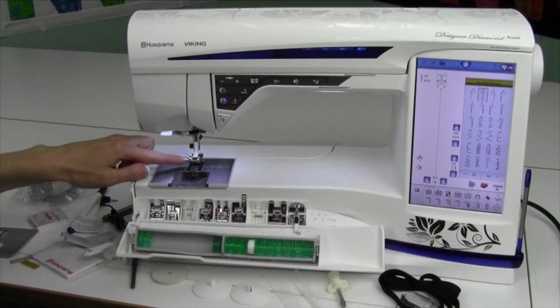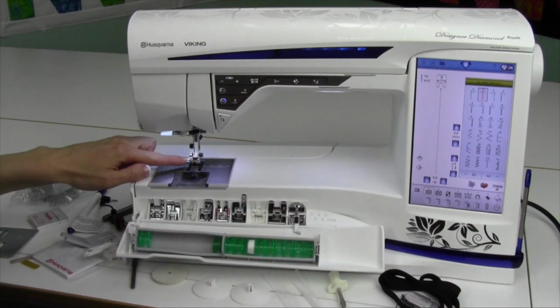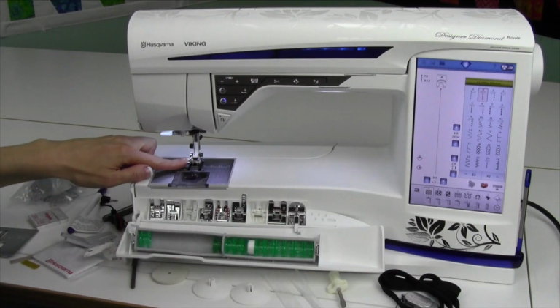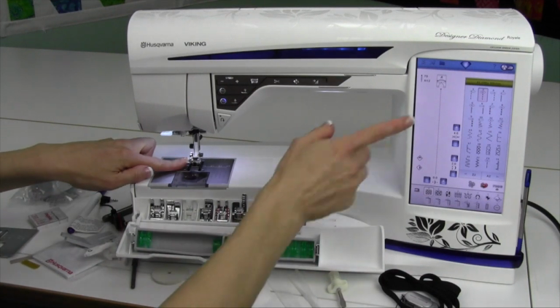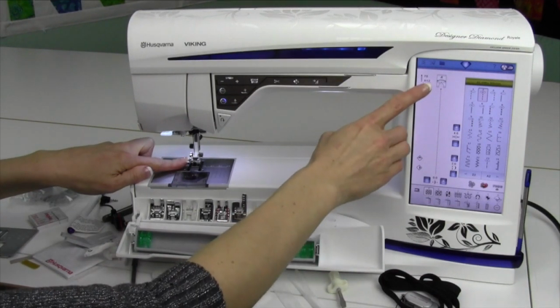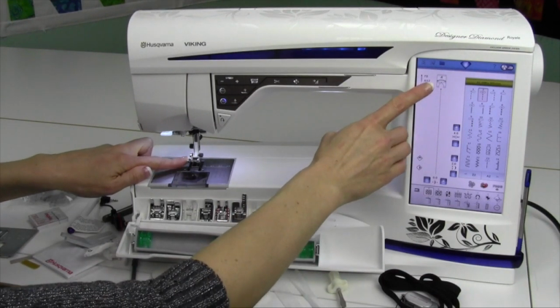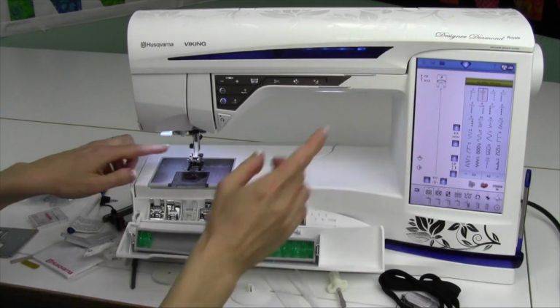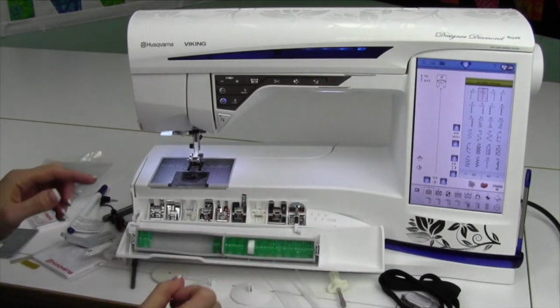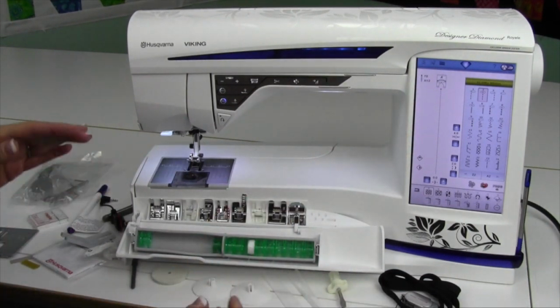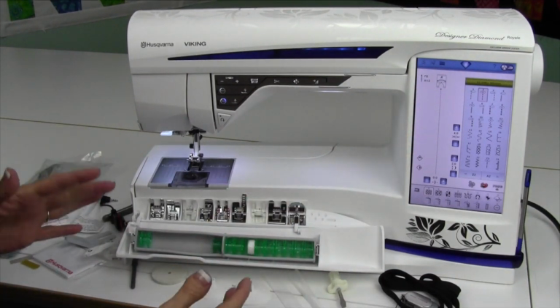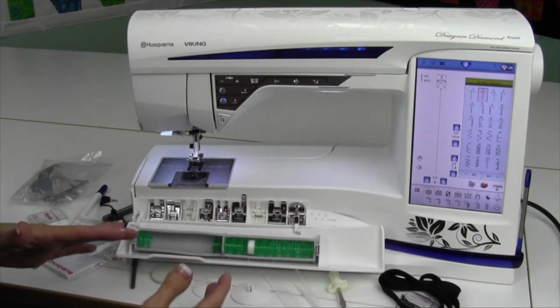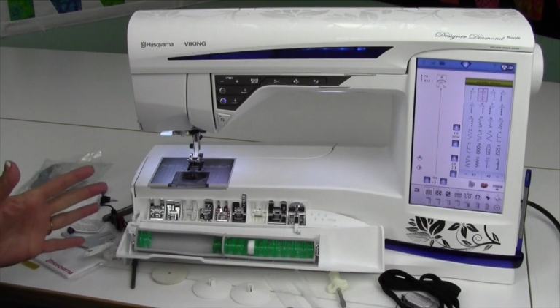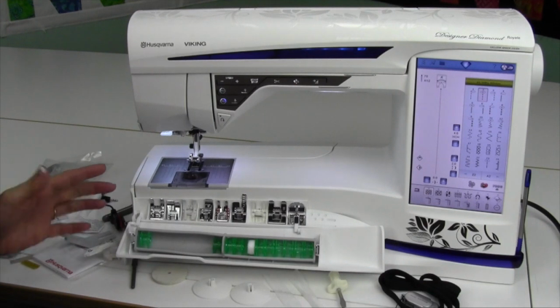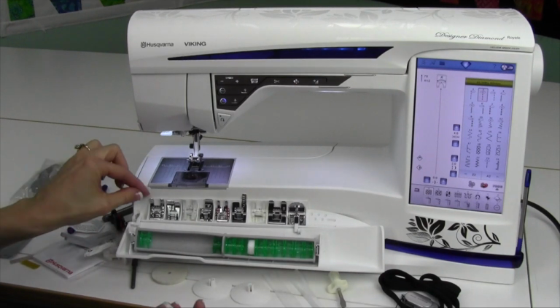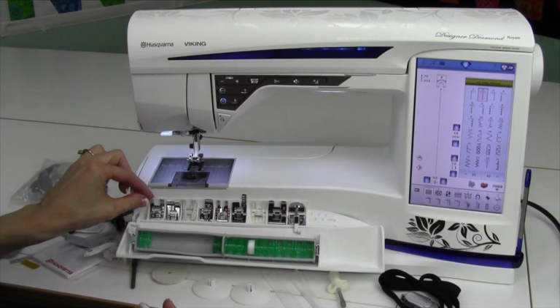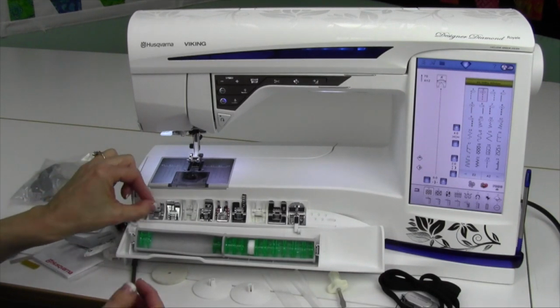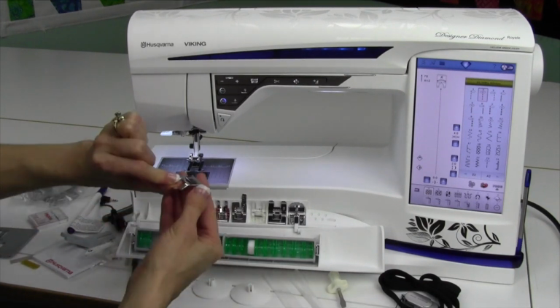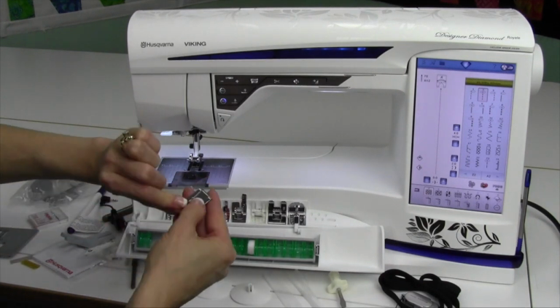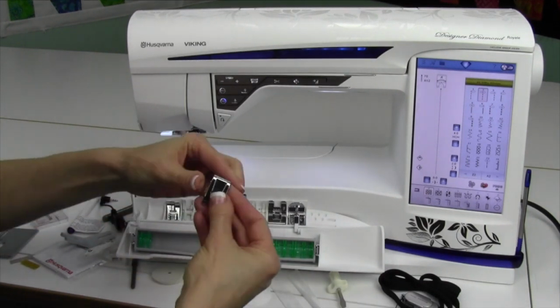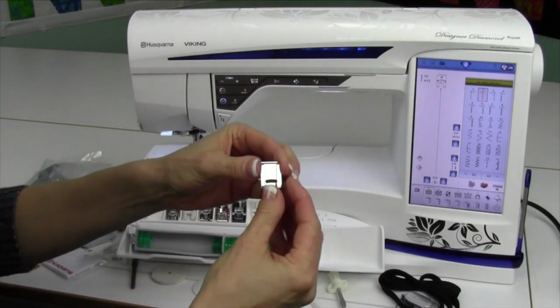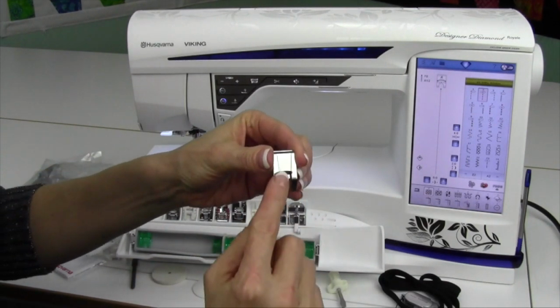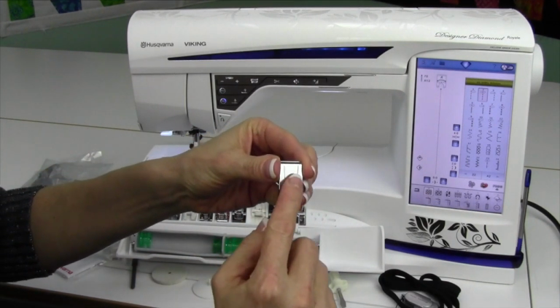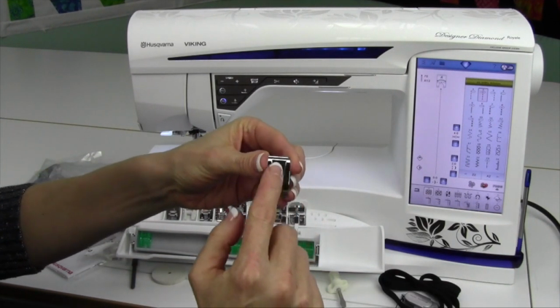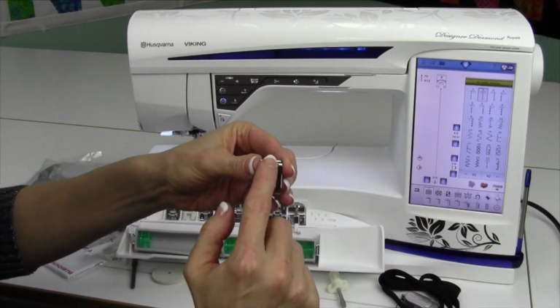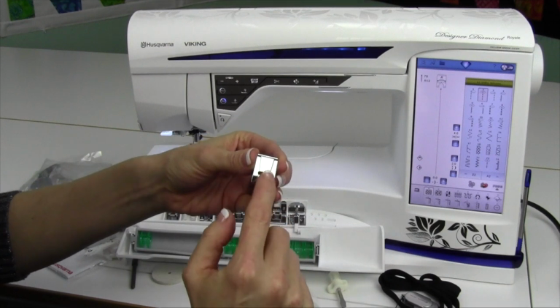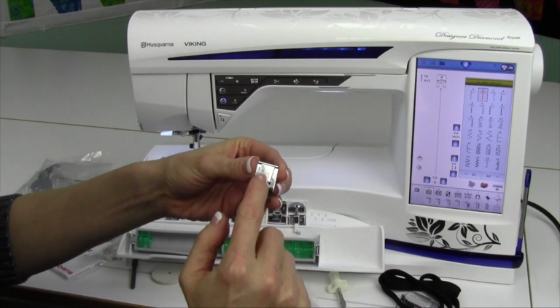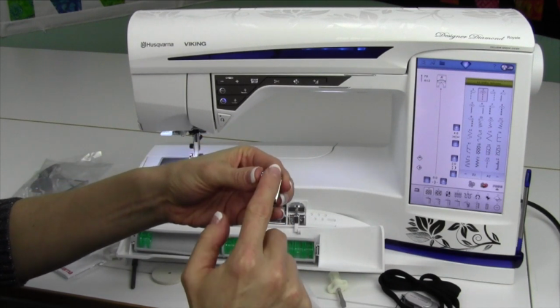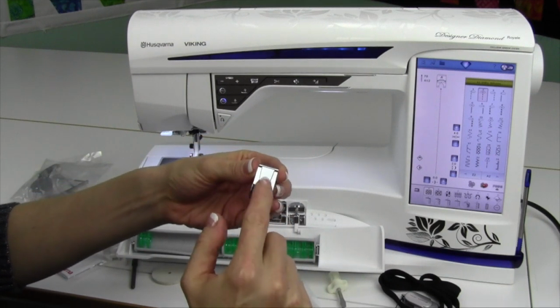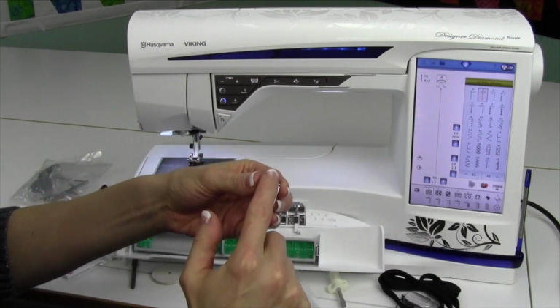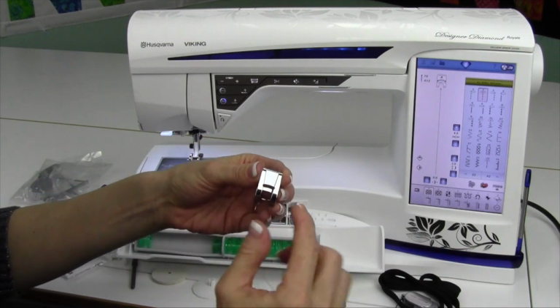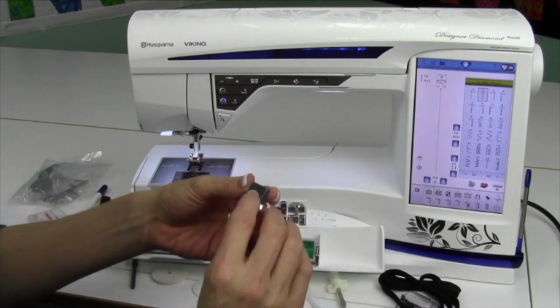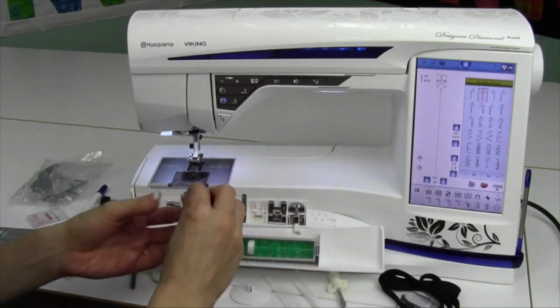The A foot is your standard foot, and your machine will always tell you which foot to put on for each stitch. Sometimes it will be a B foot — this is a foot that has a little cutout on the backside where heavier stitches can flow without being restricted.